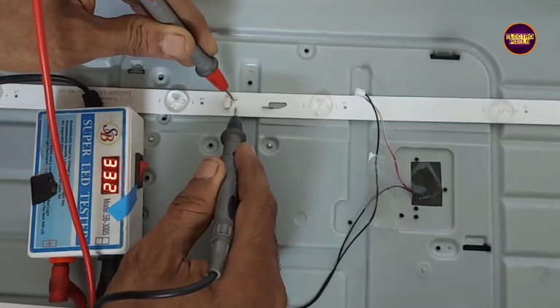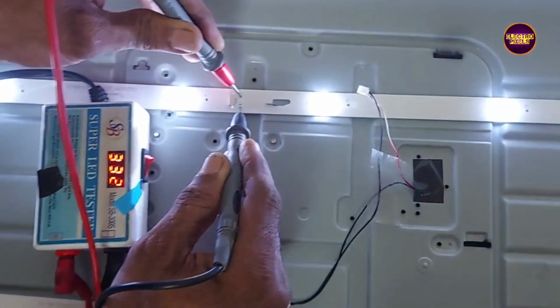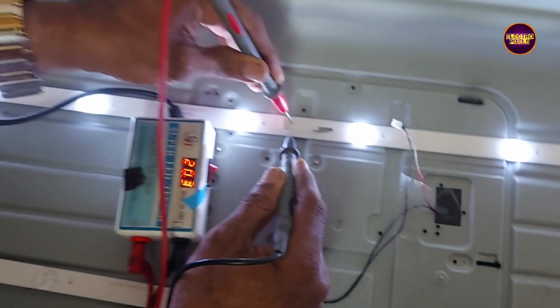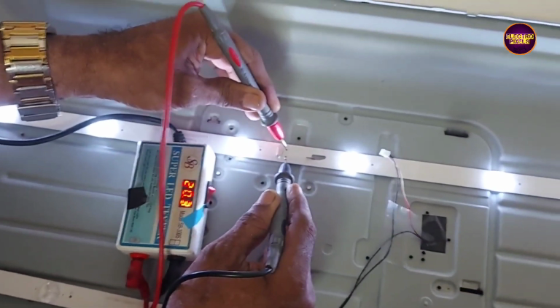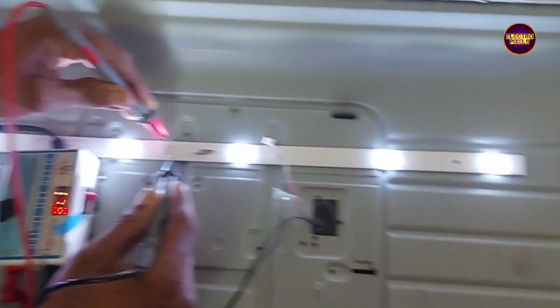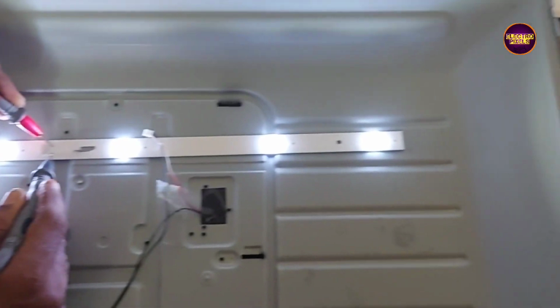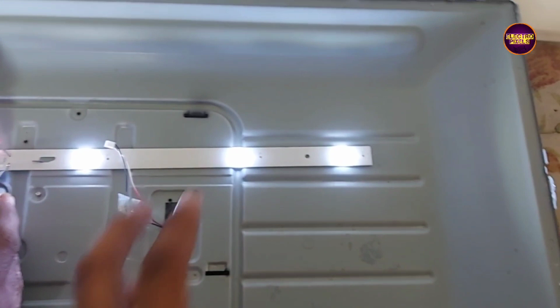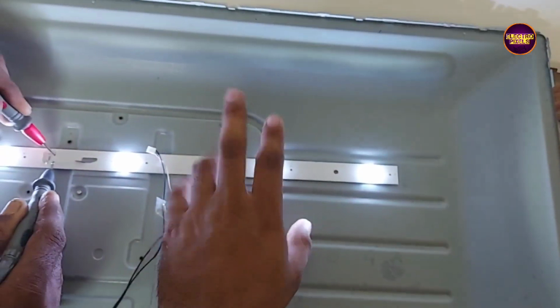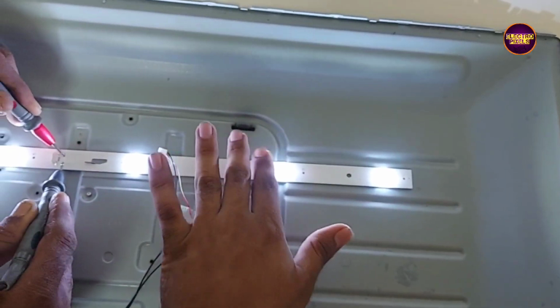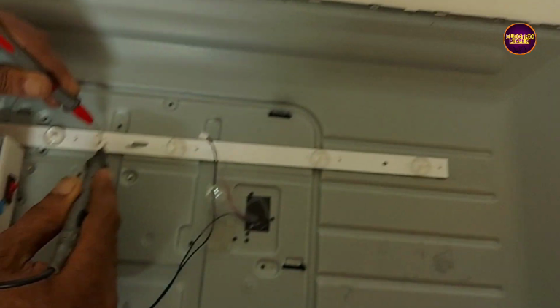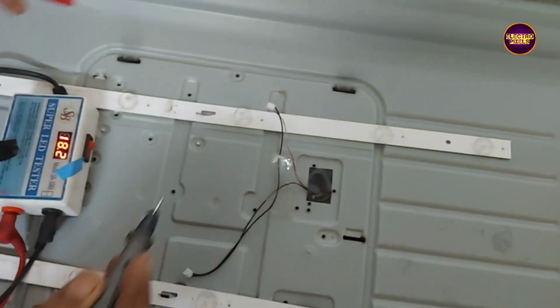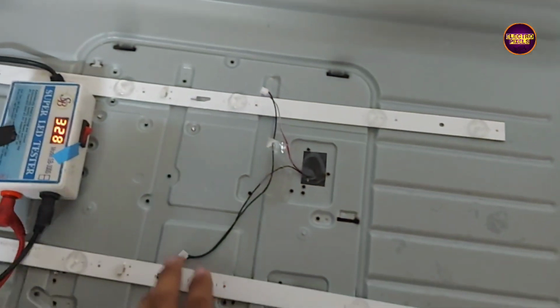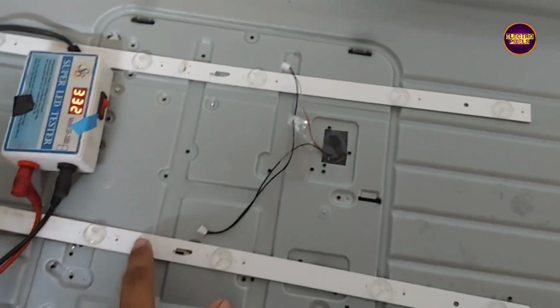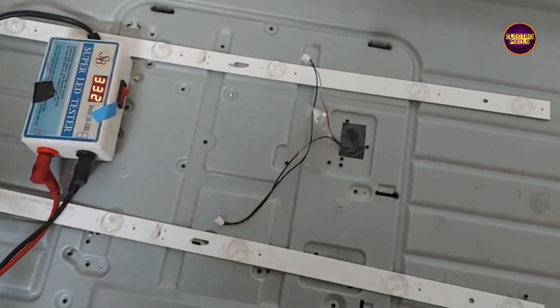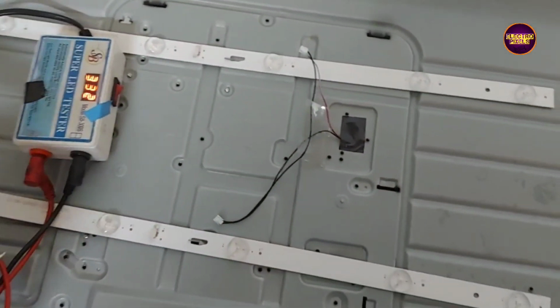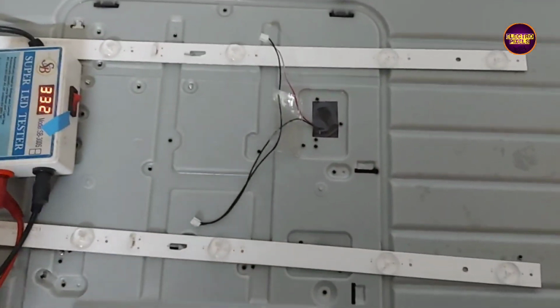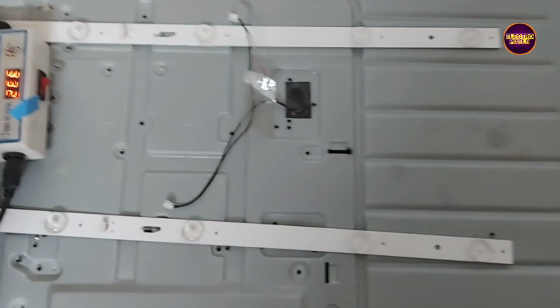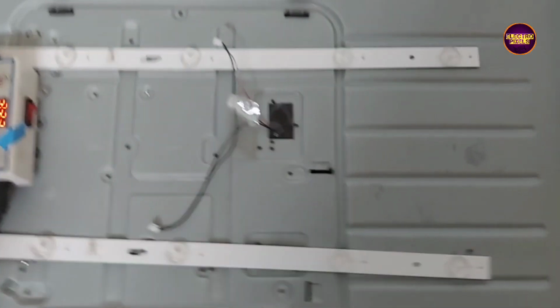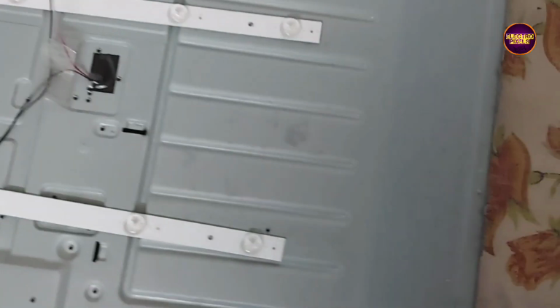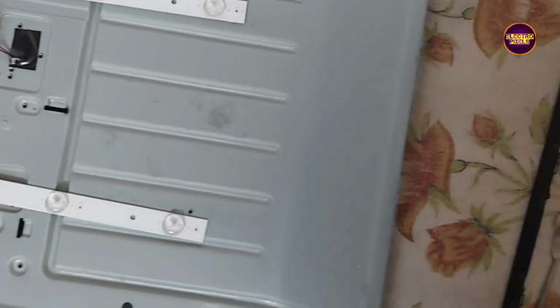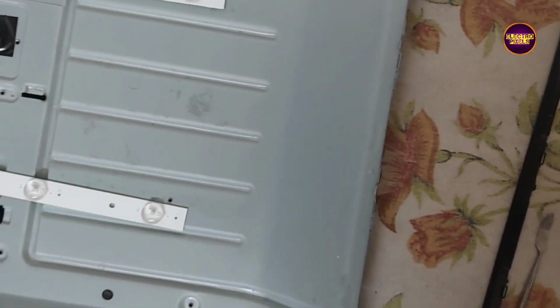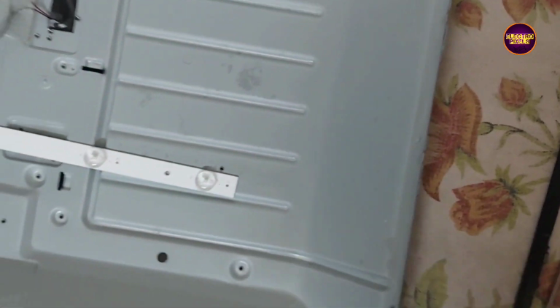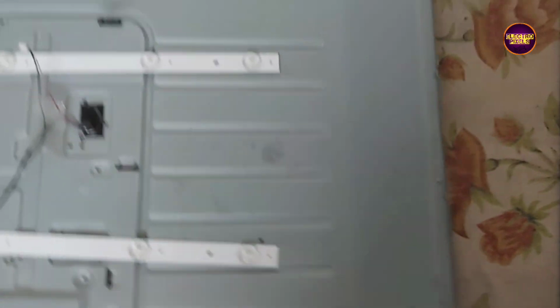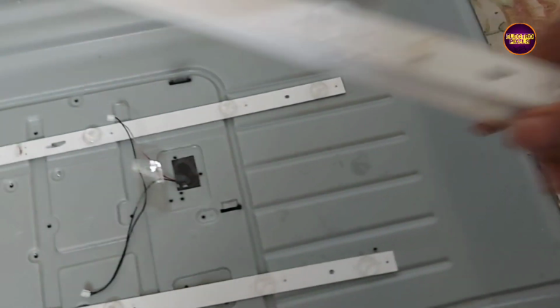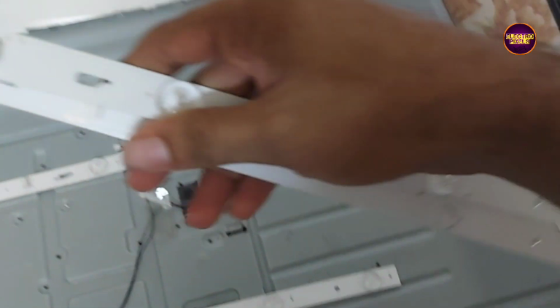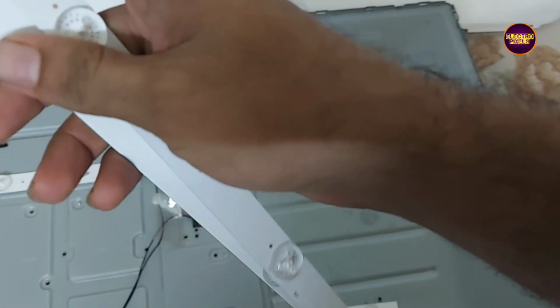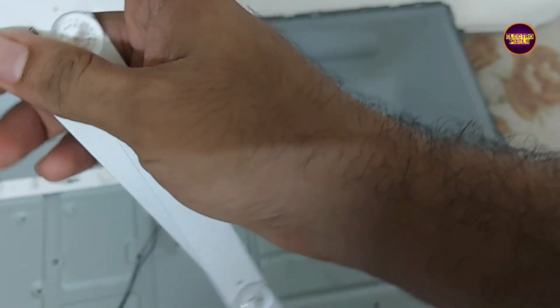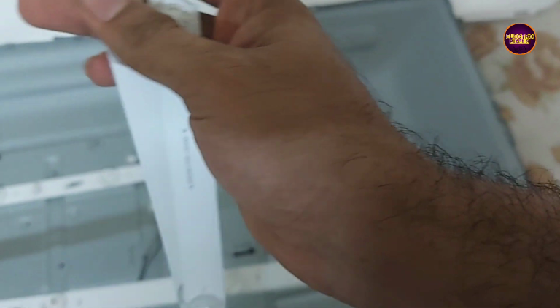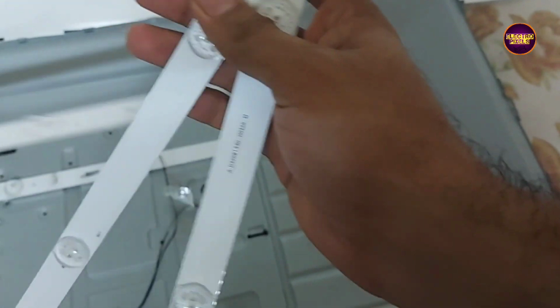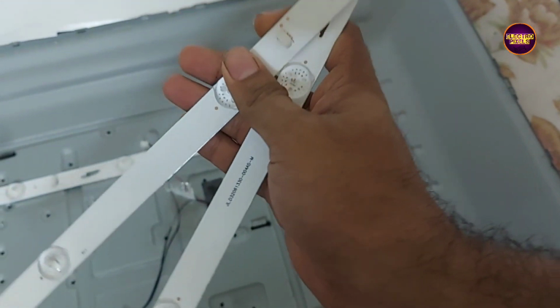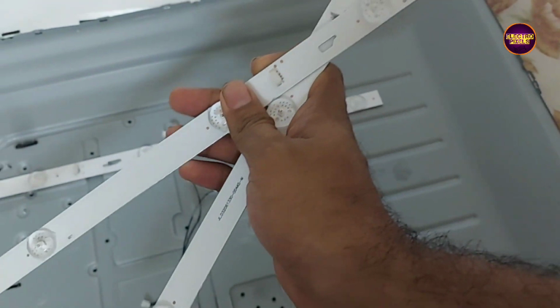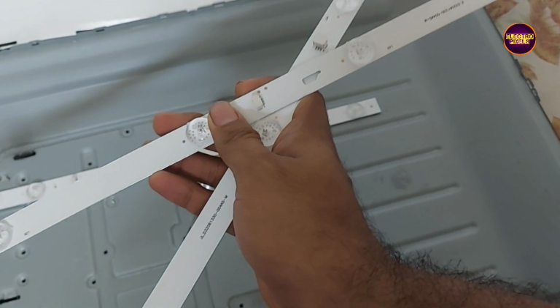While handling backlight-related faults, it is recommended to replace the entire backlight LED strips with new ones to avoid future repetition of backlight-related complaints.